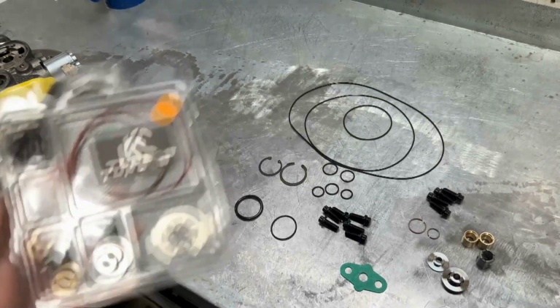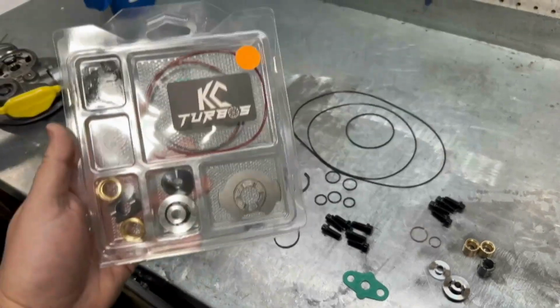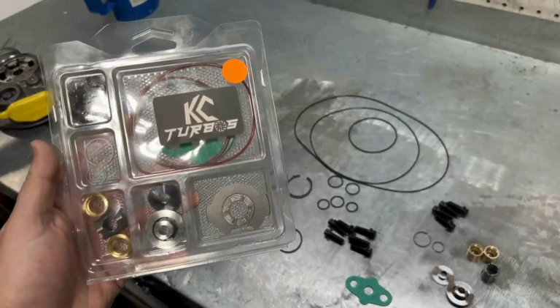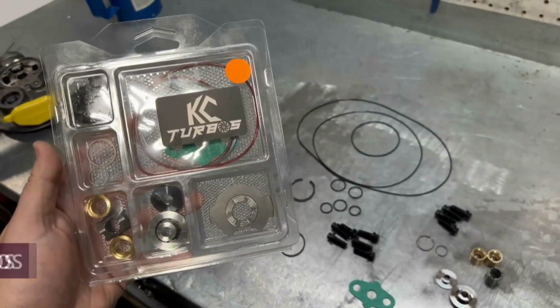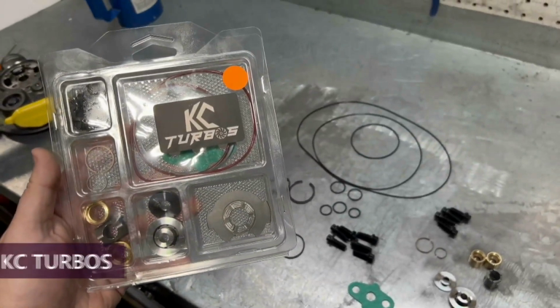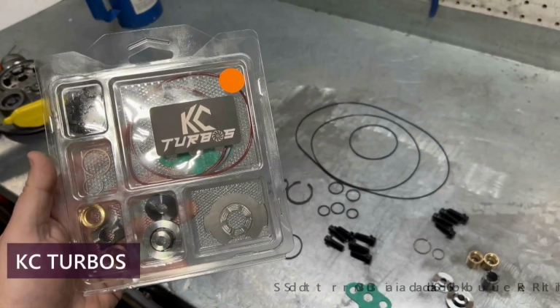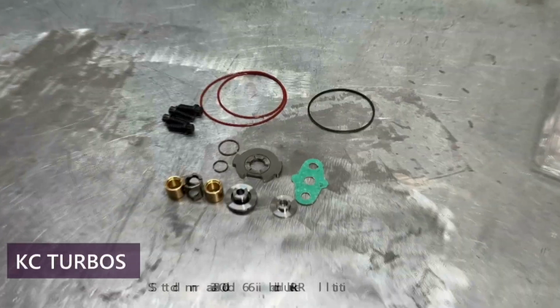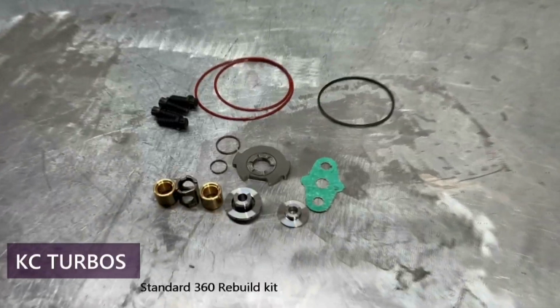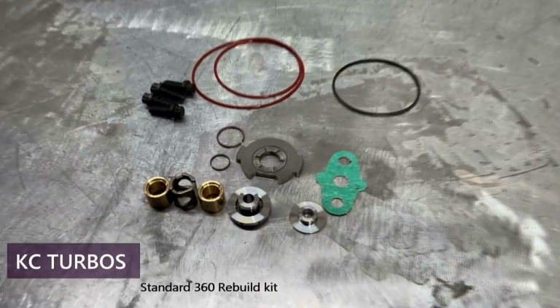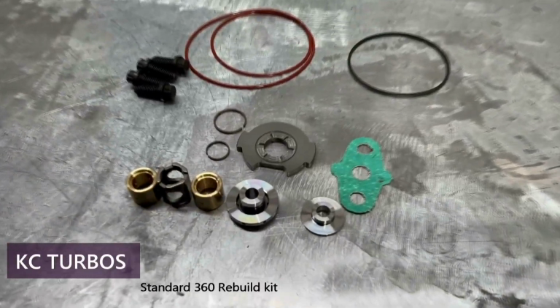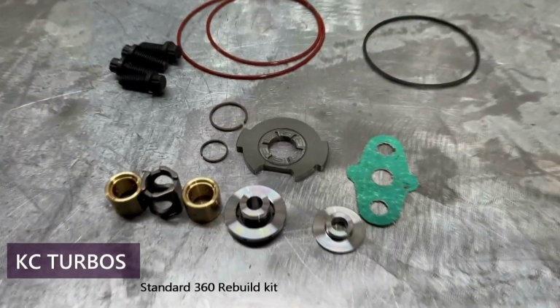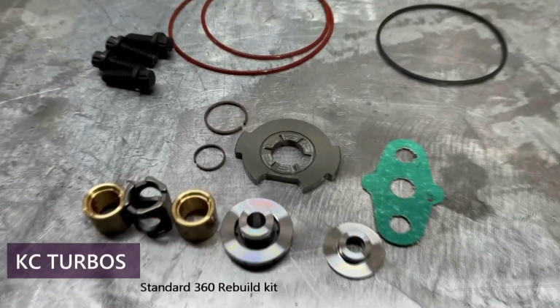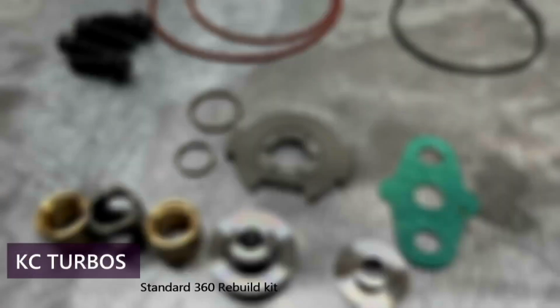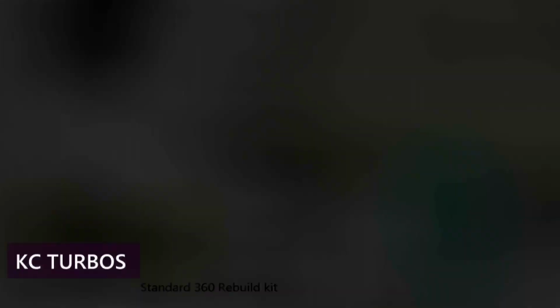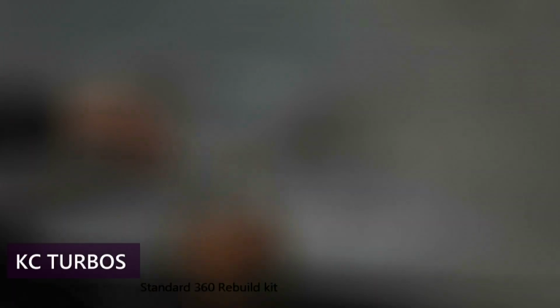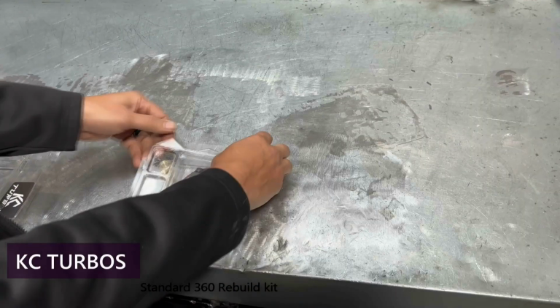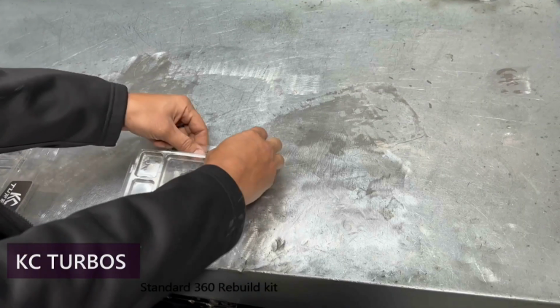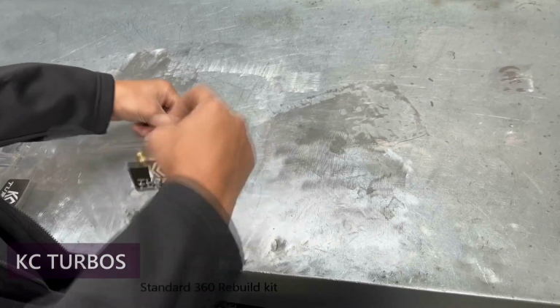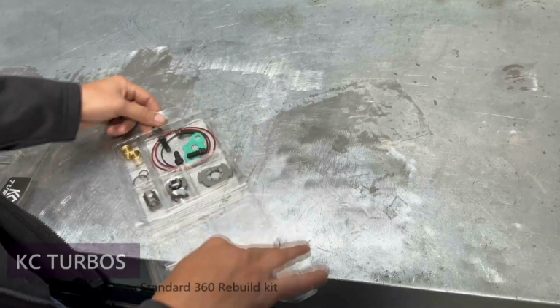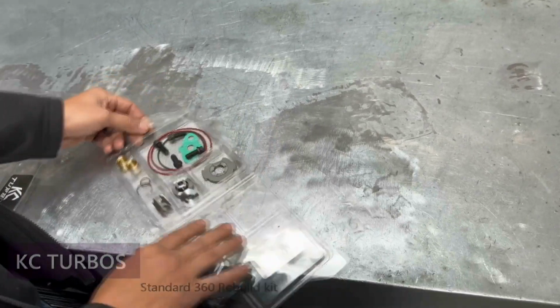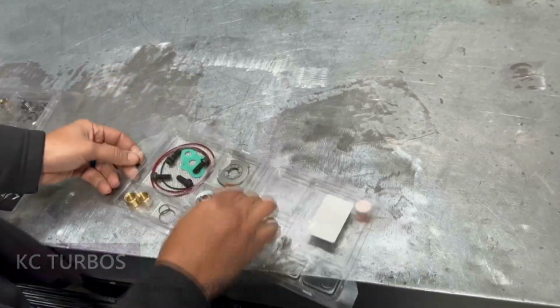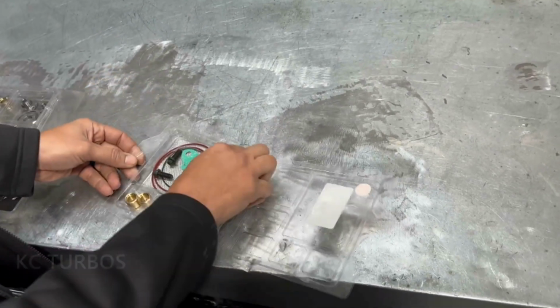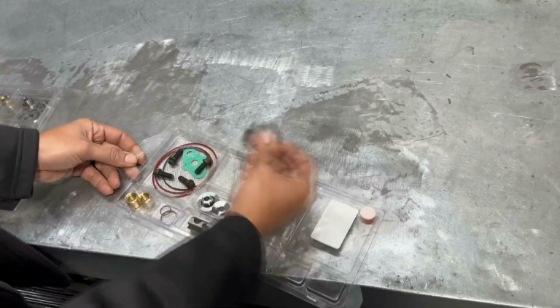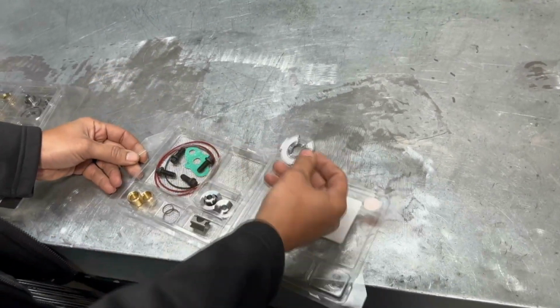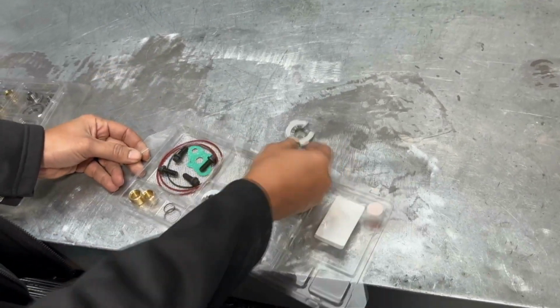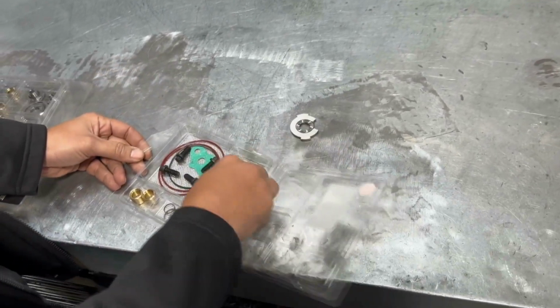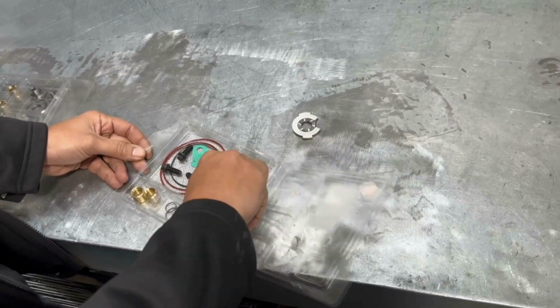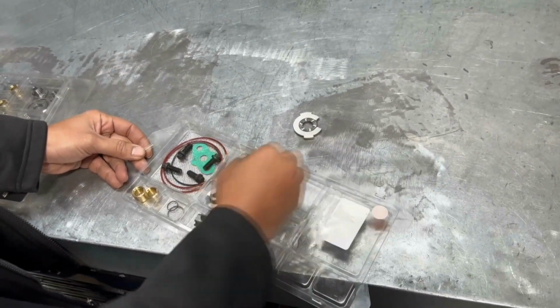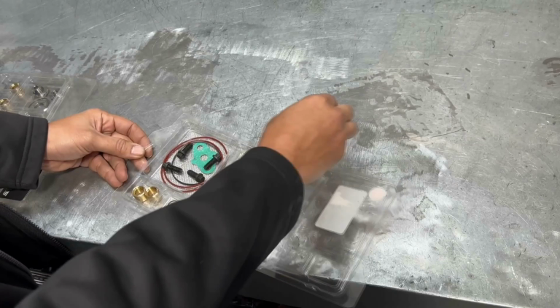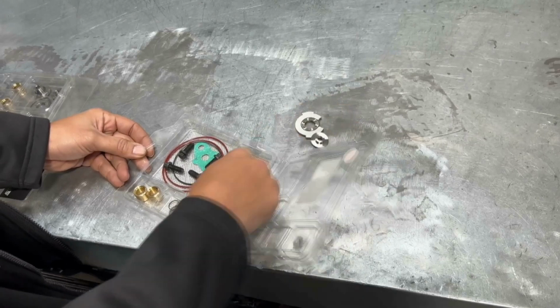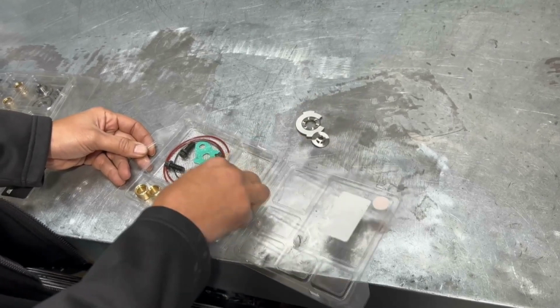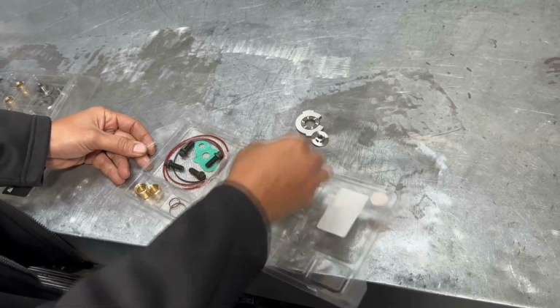What's up guys? We get lots of questions on the differences between the 360 reboot kit and the 360 extreme, and some of those questions are in regards to the parts. So today we're going to go over the differences between the two.